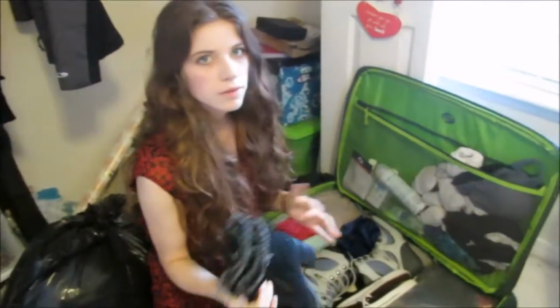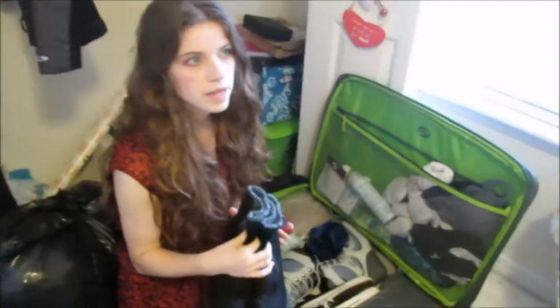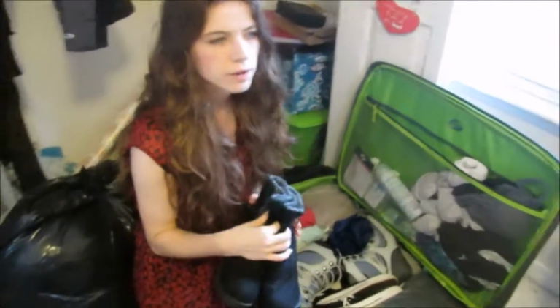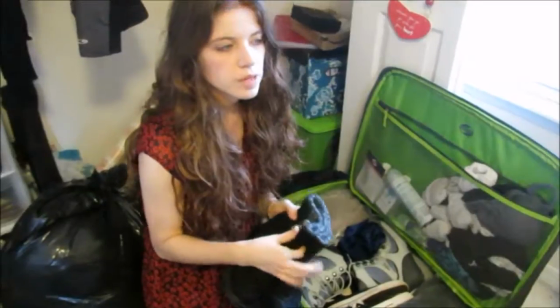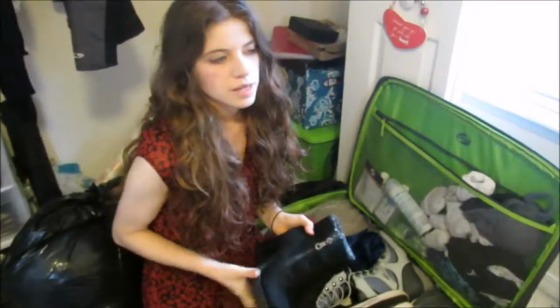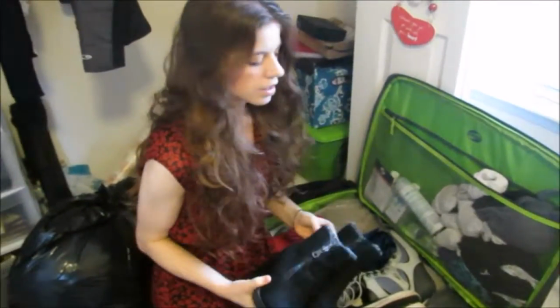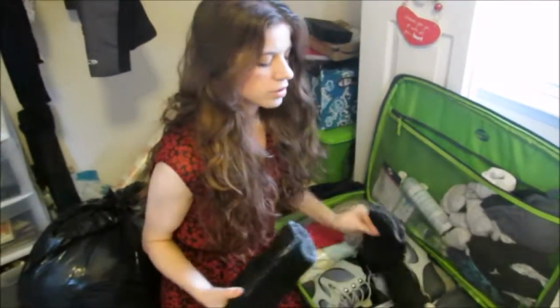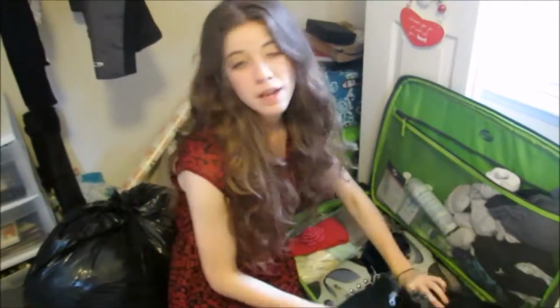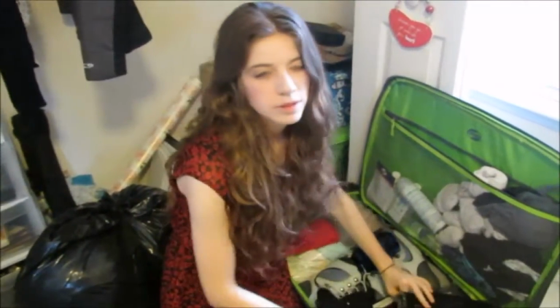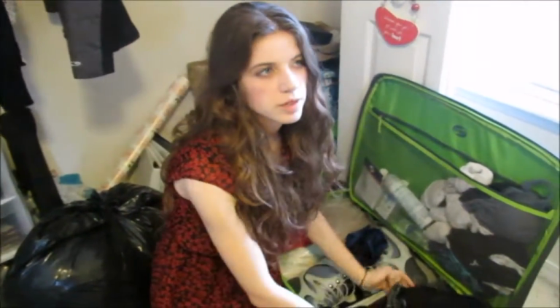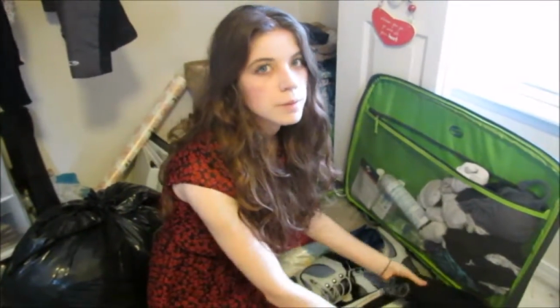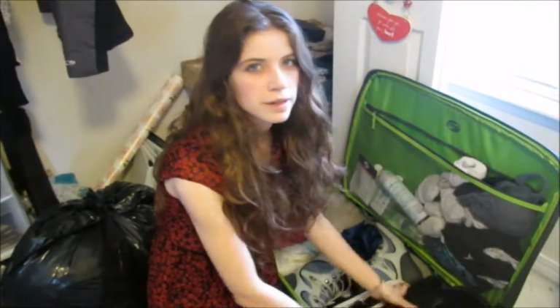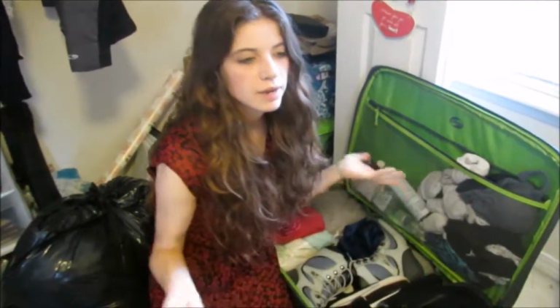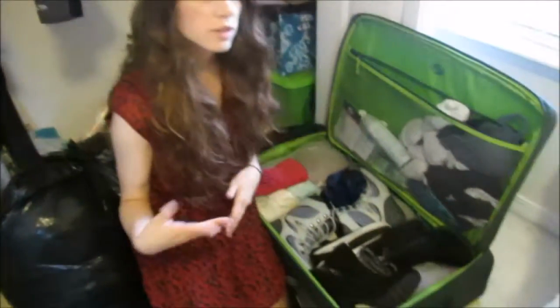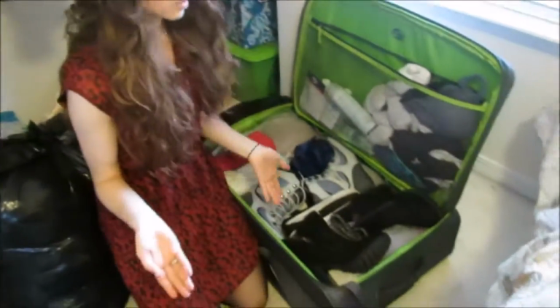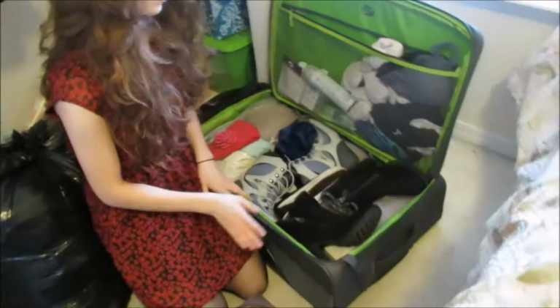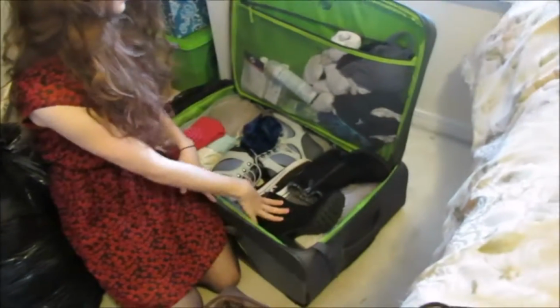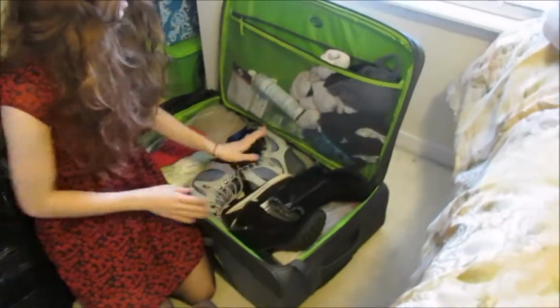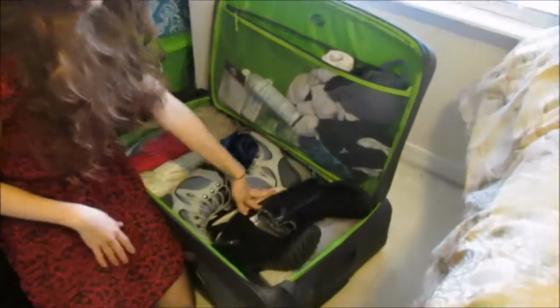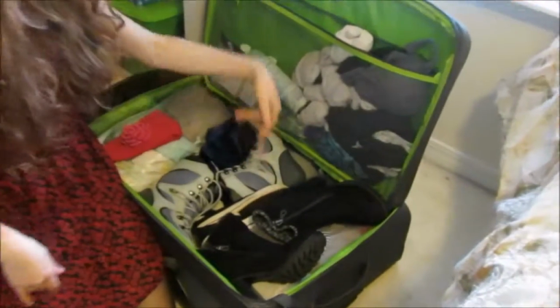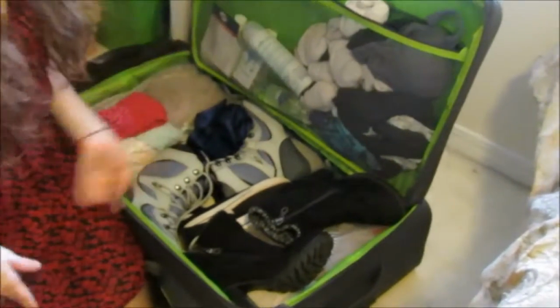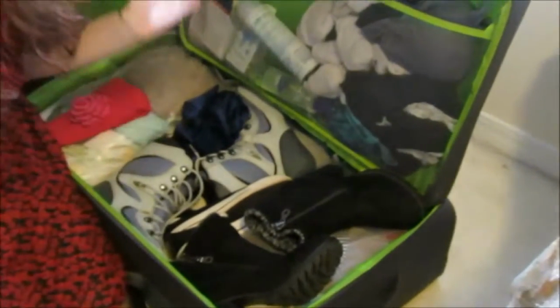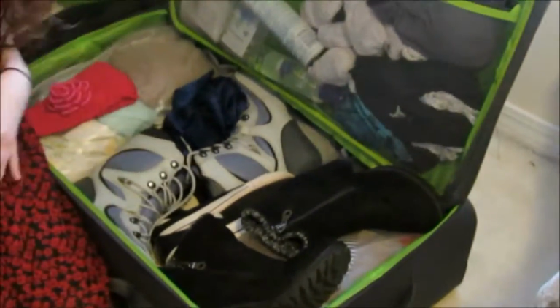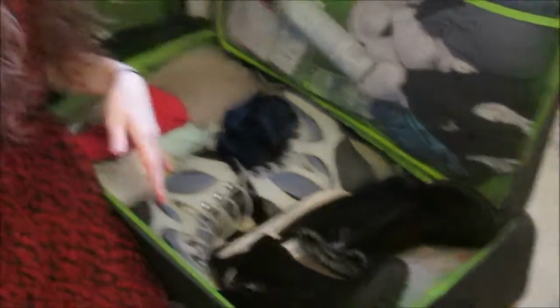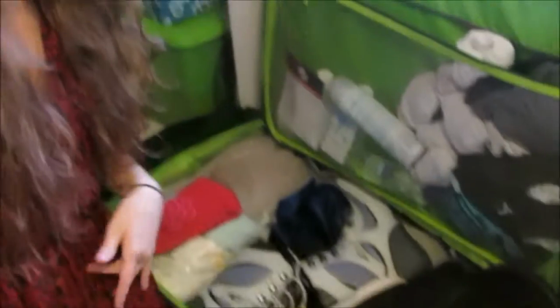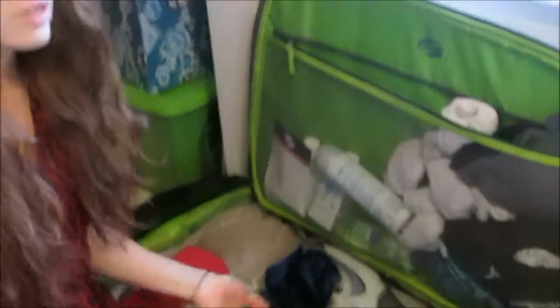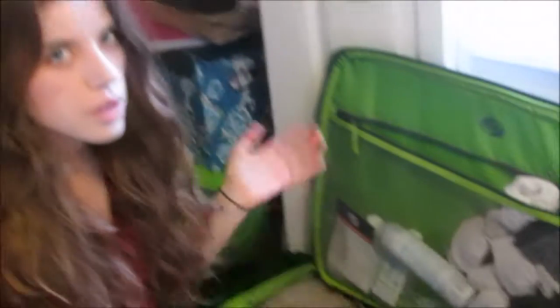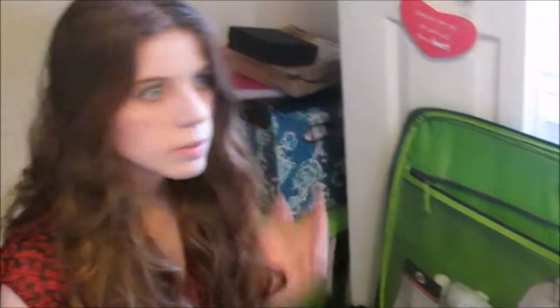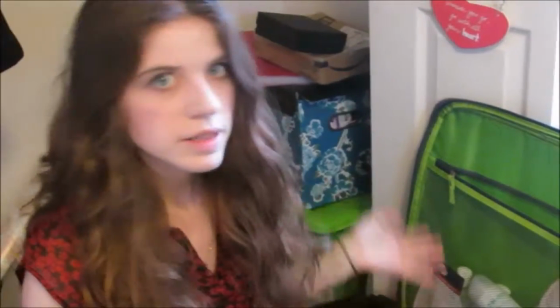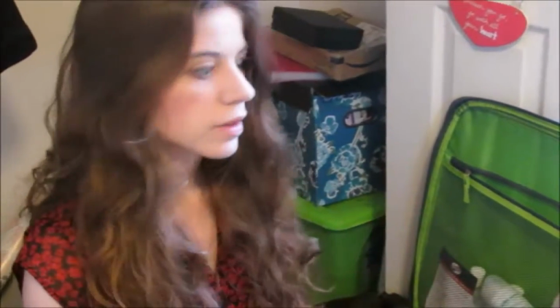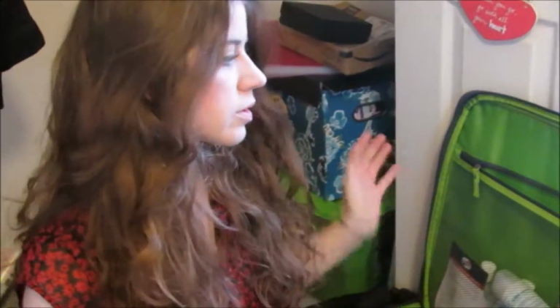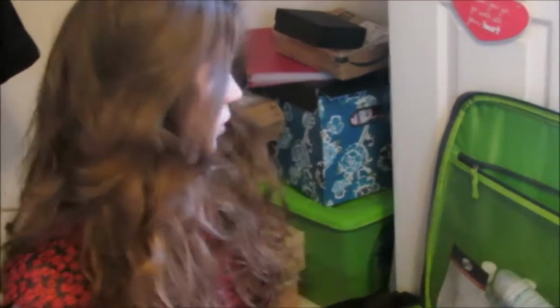I'm taking these boots because a lot of the outfits I have are more dressy — I have skirts — and I would need a pair of shoes to go with them. I also have my pair of tennis shoes, and another pair of boots I'm bringing too. So I'm bringing several pairs of shoes and boots.